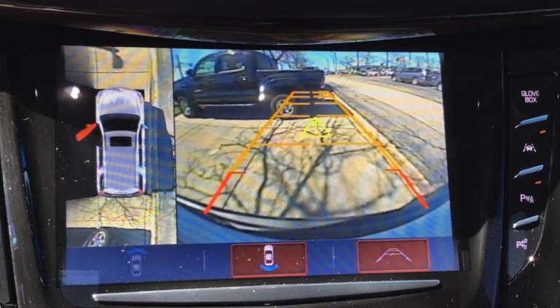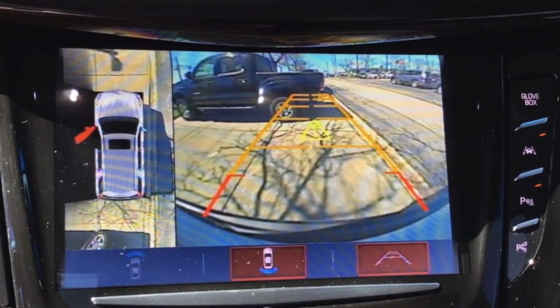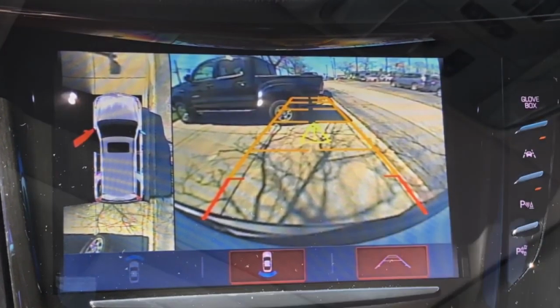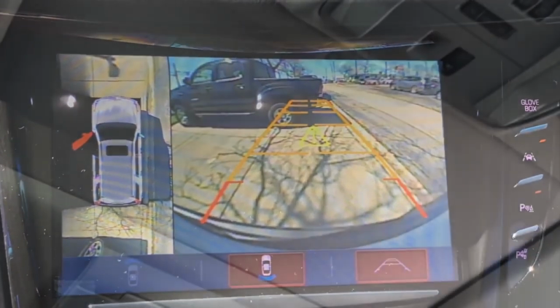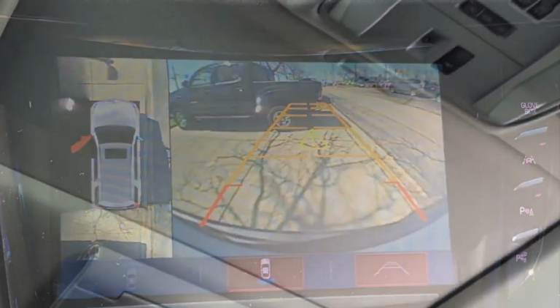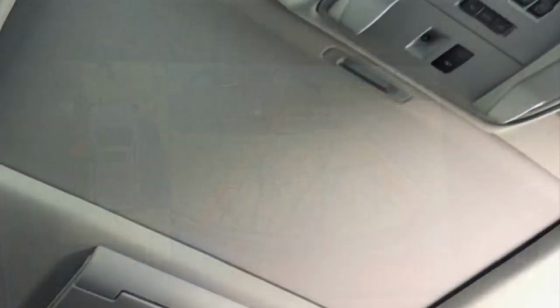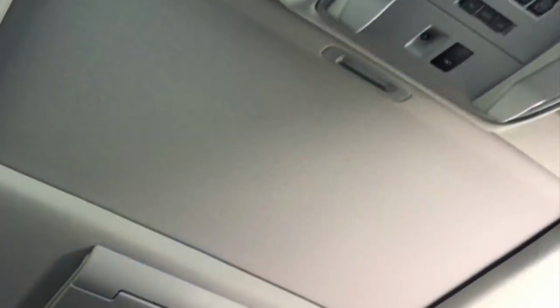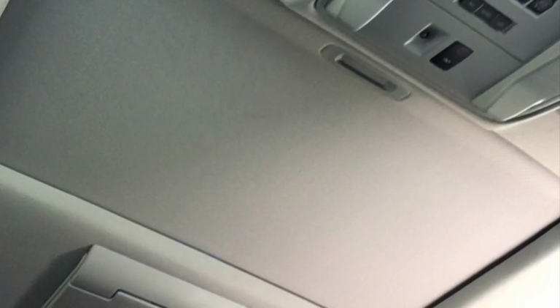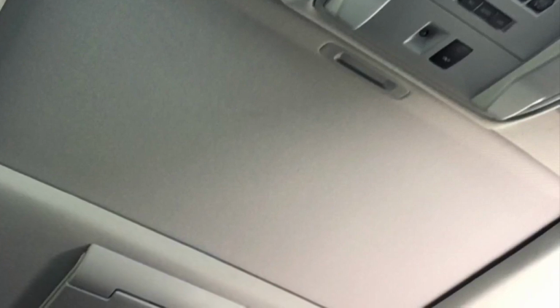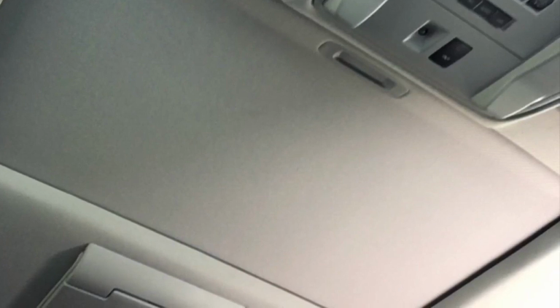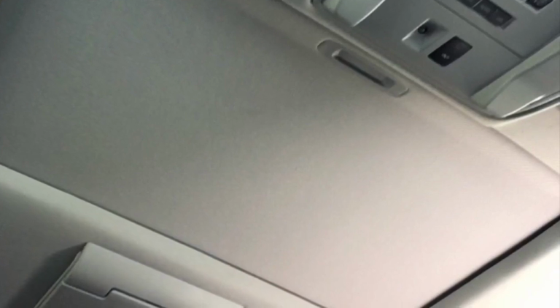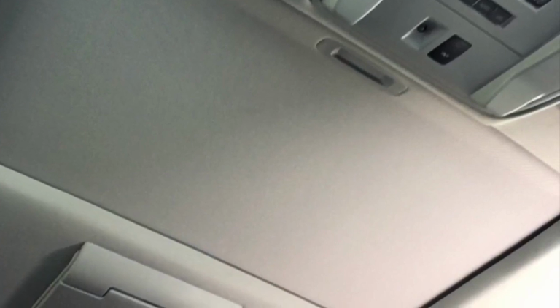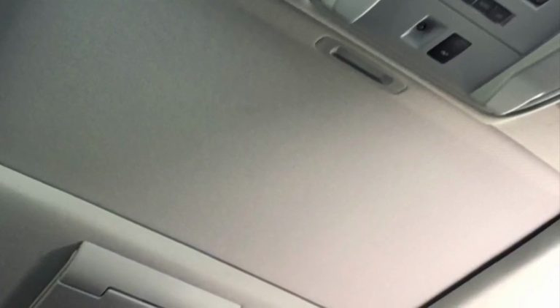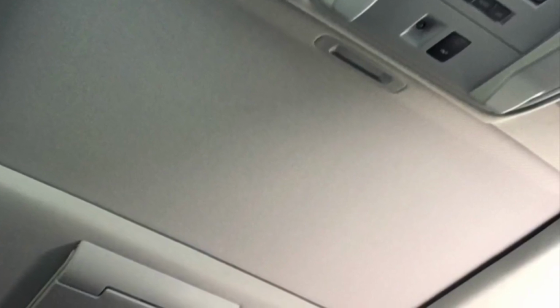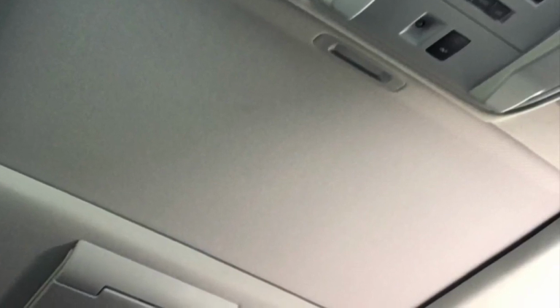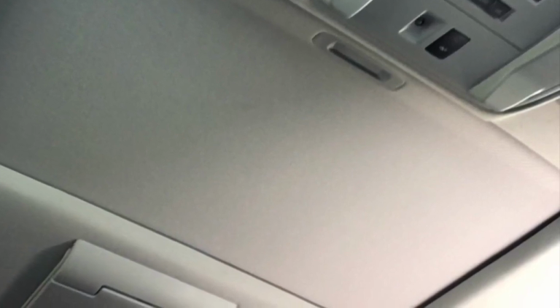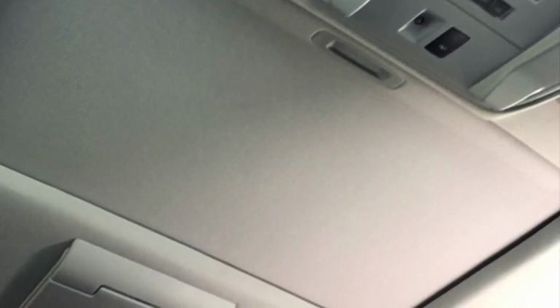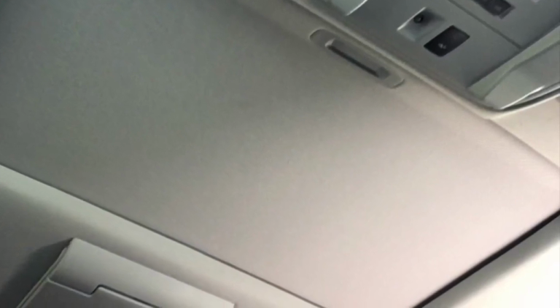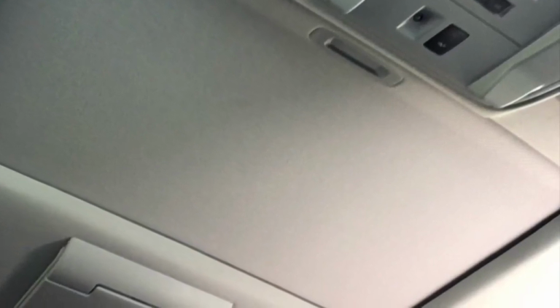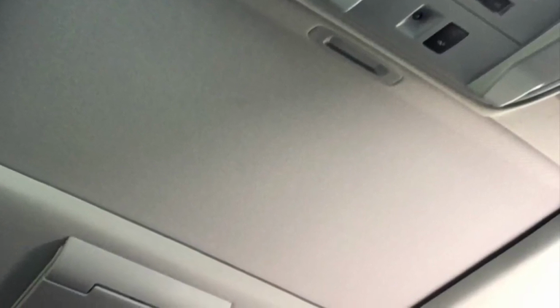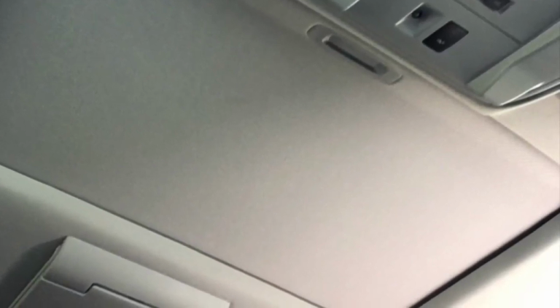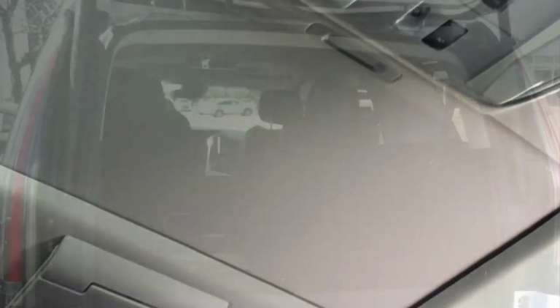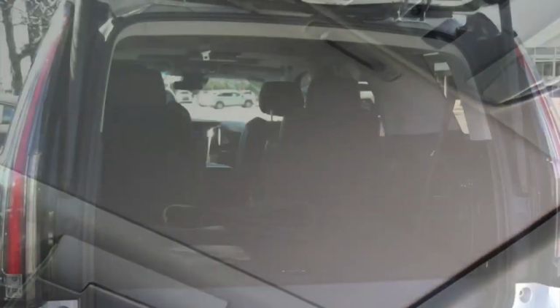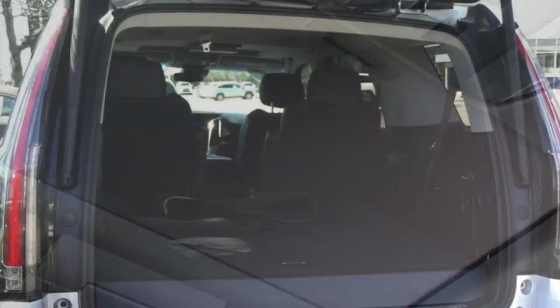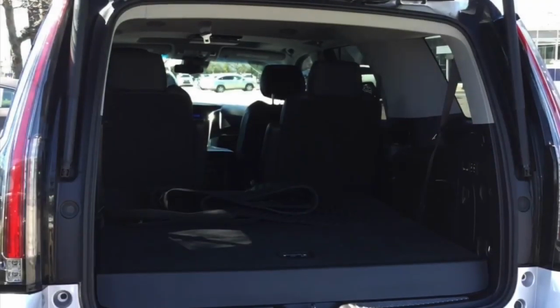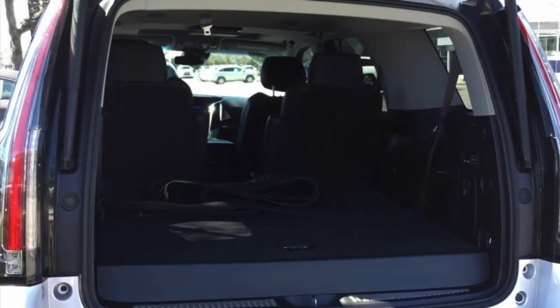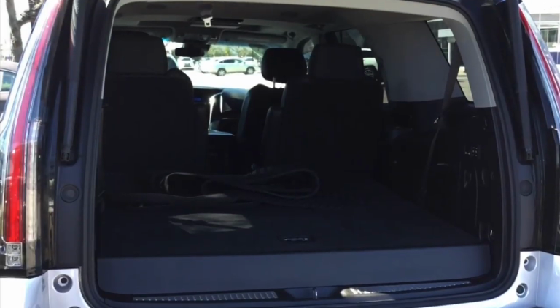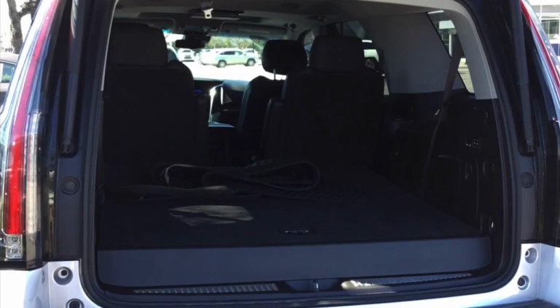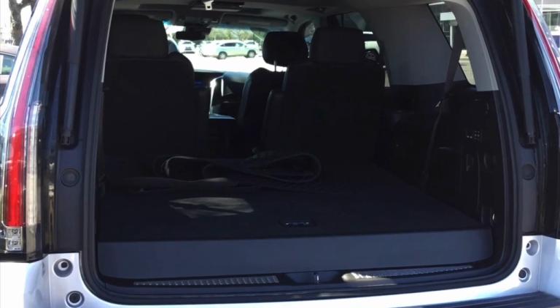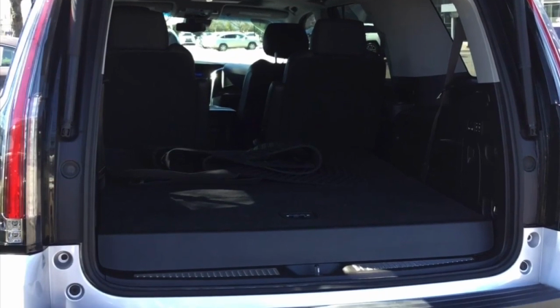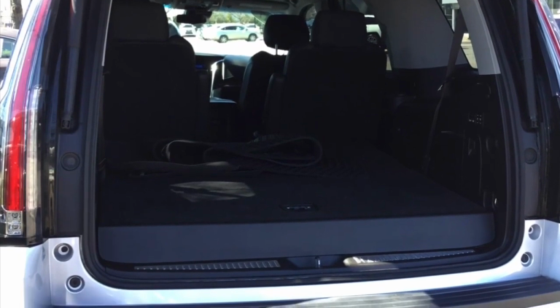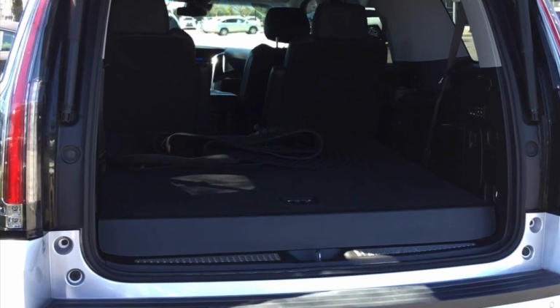This vehicle also features Cadillac's Bose Centerpoint surround sound system, featuring 16 speakers.